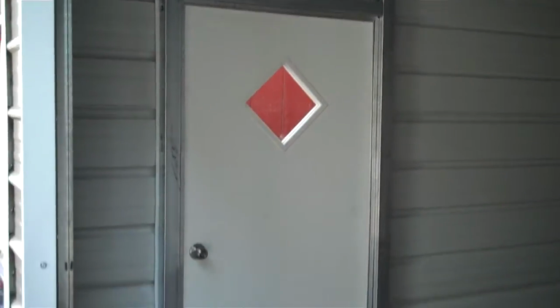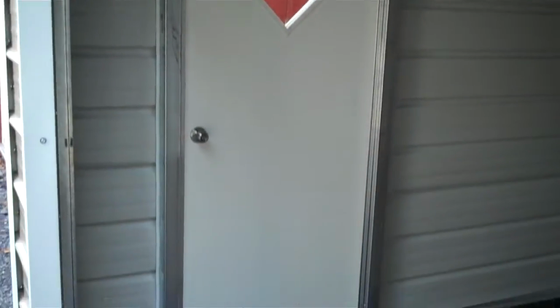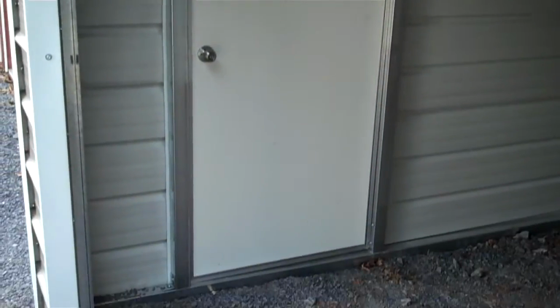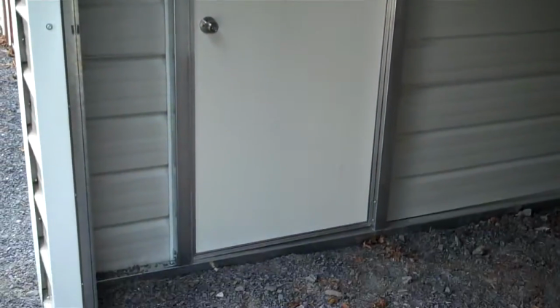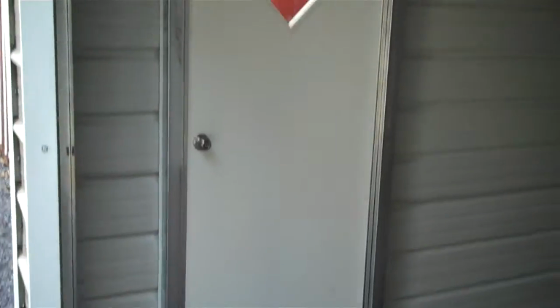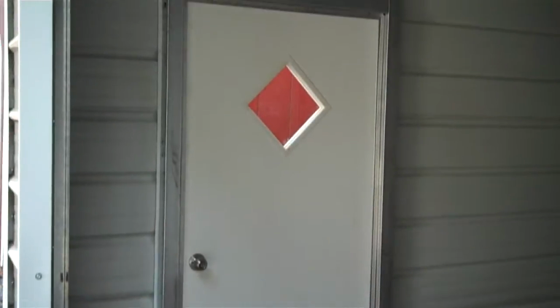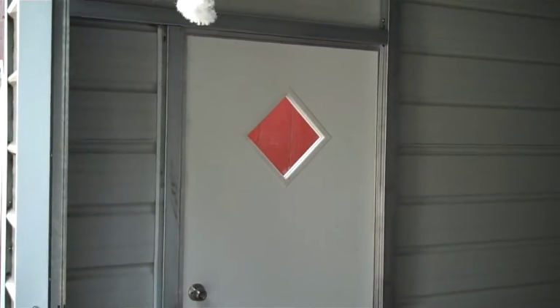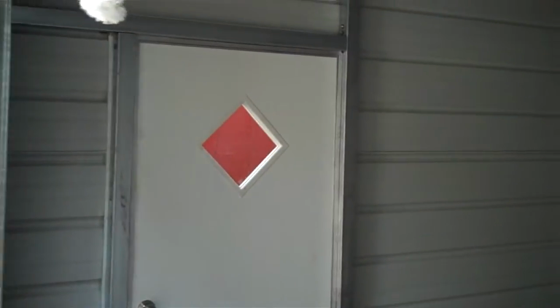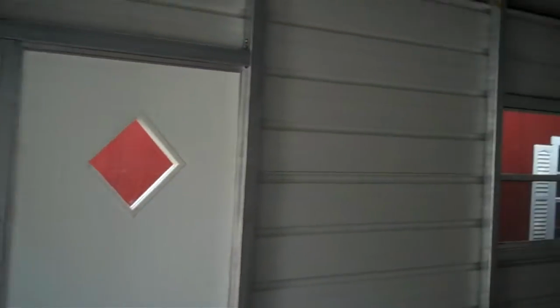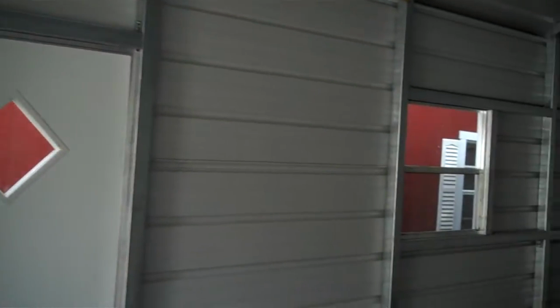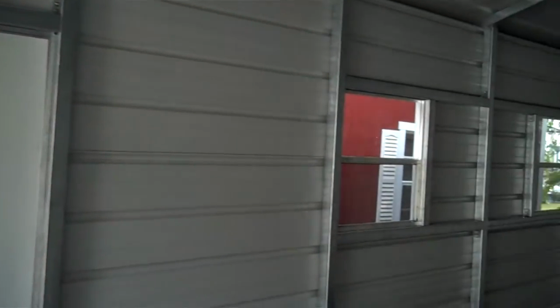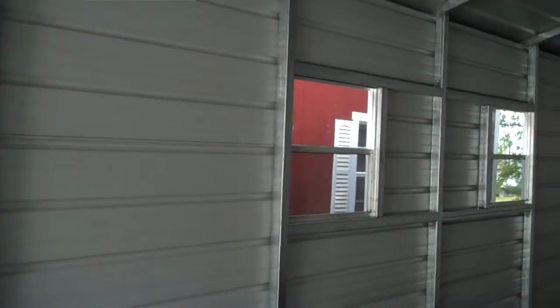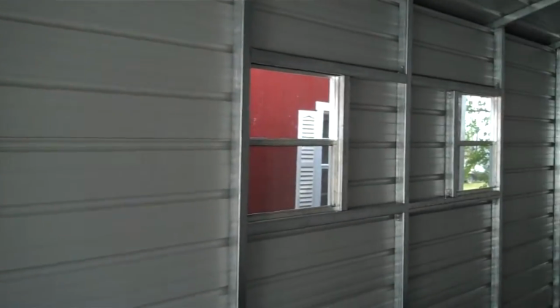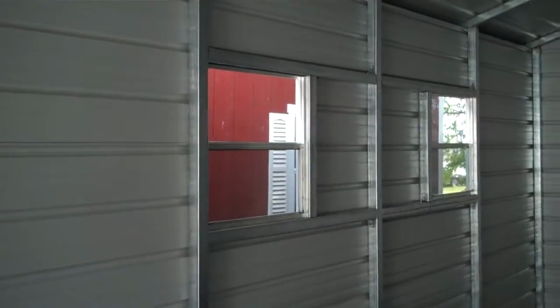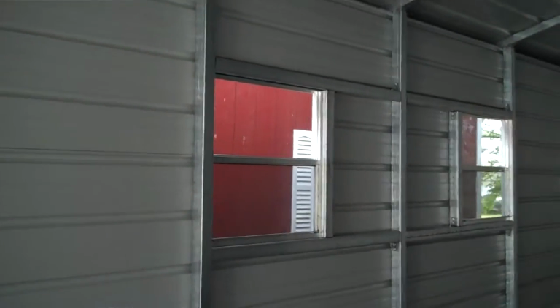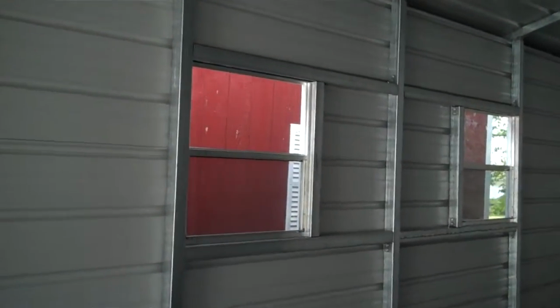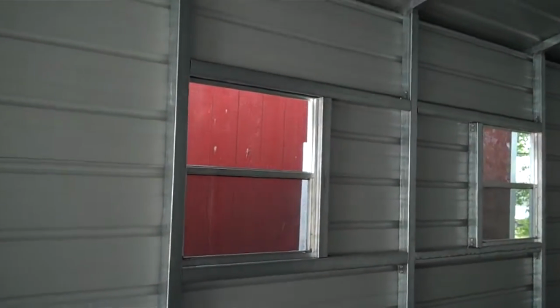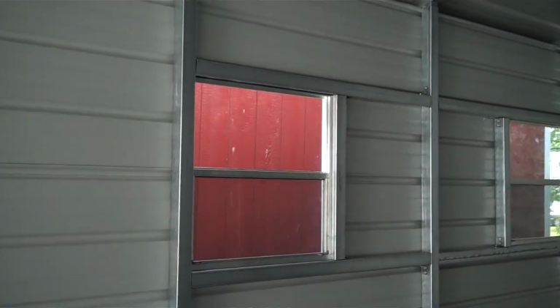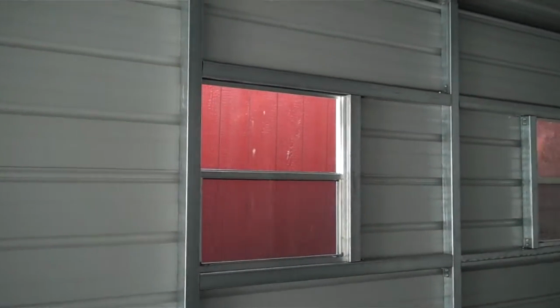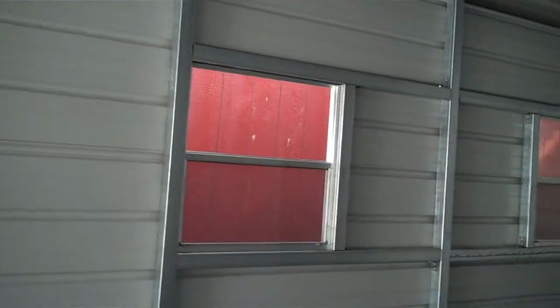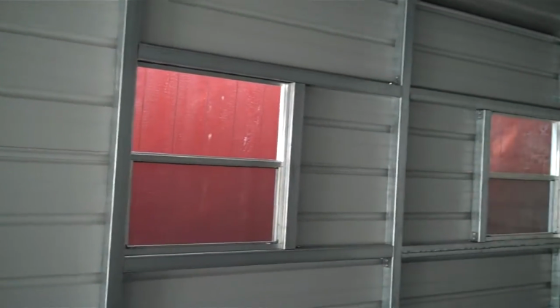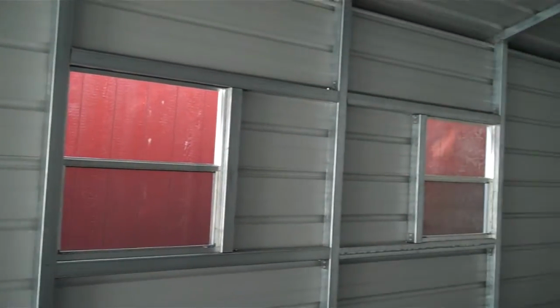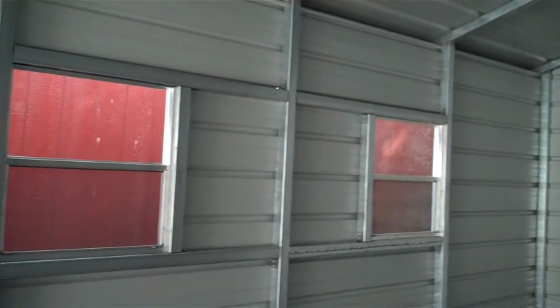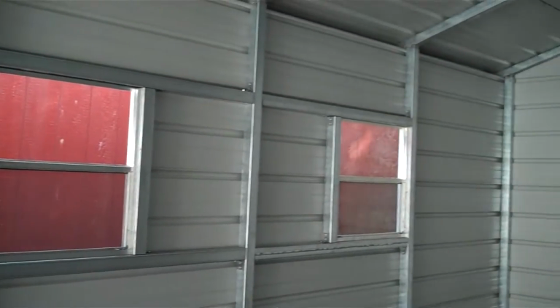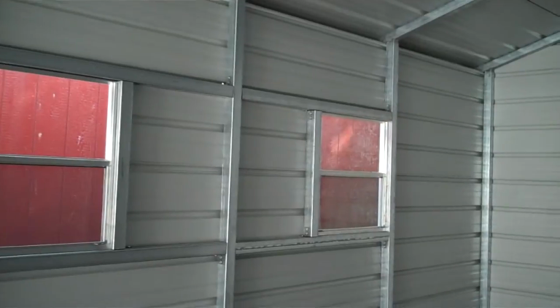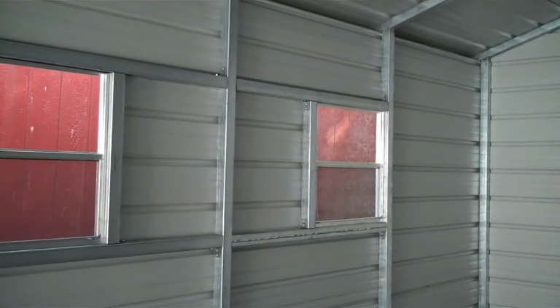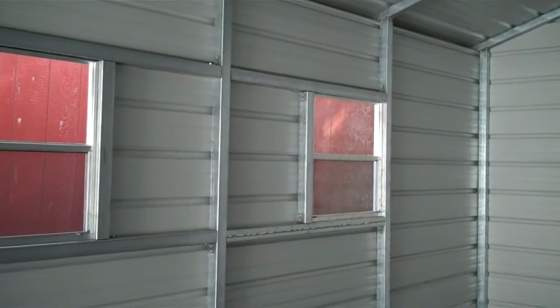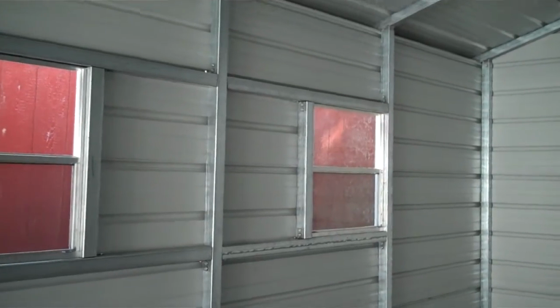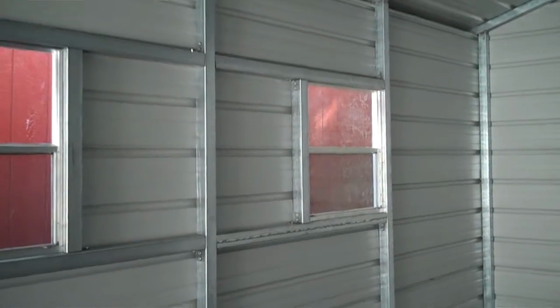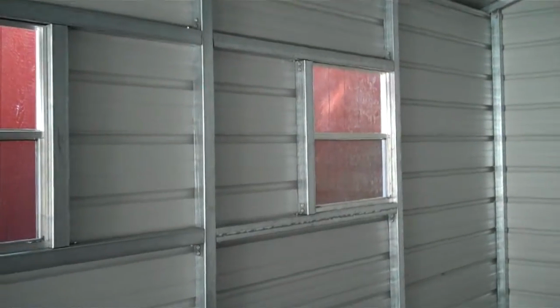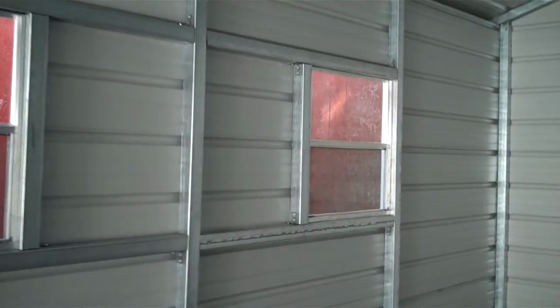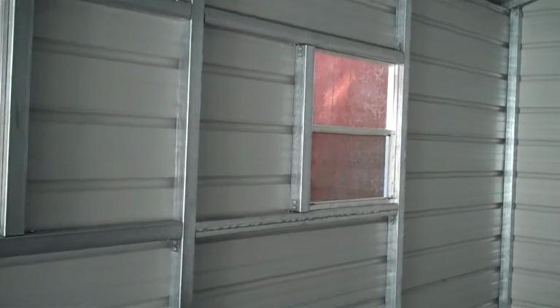And there's the walk-in door. Here are the two windows. Those windows have screens.